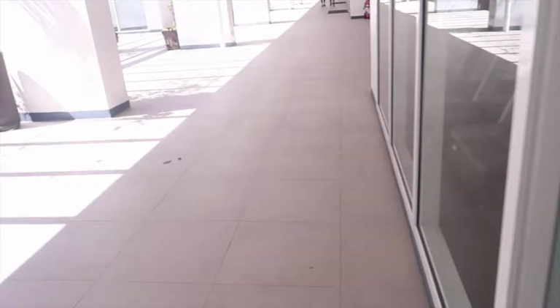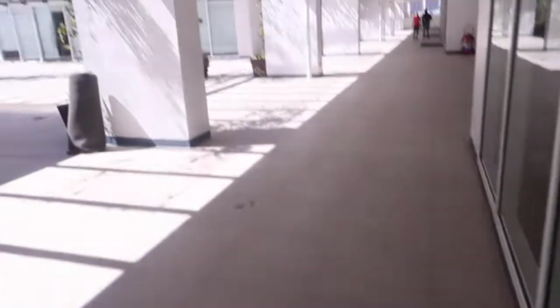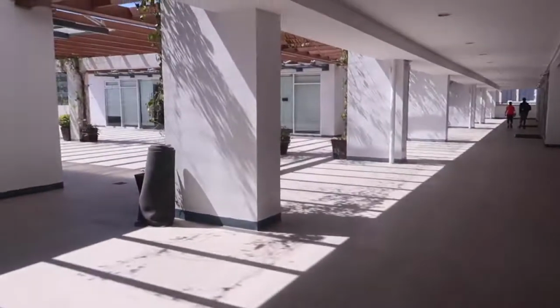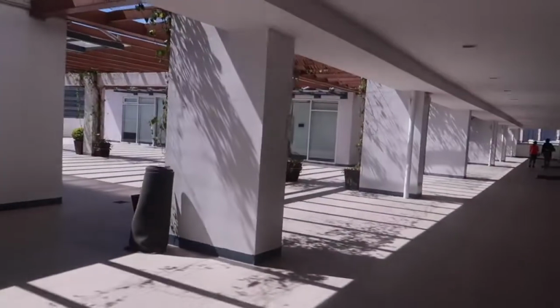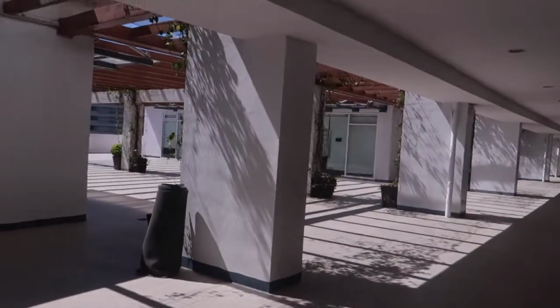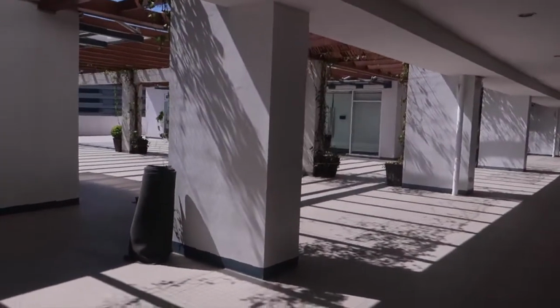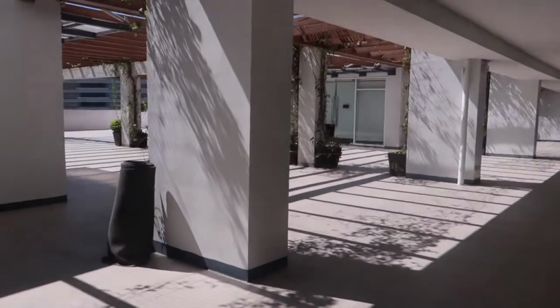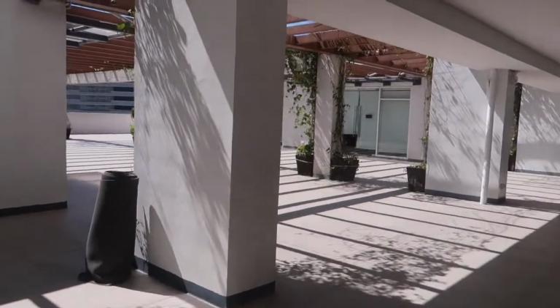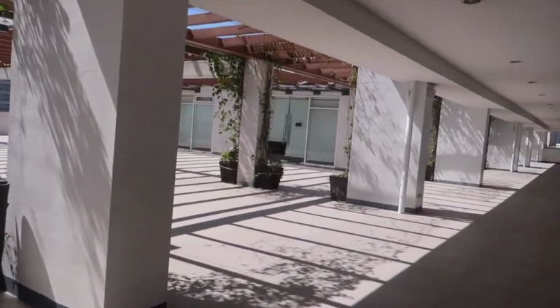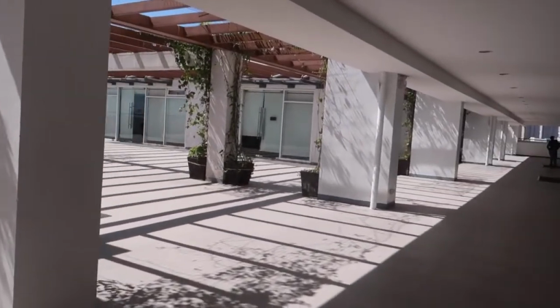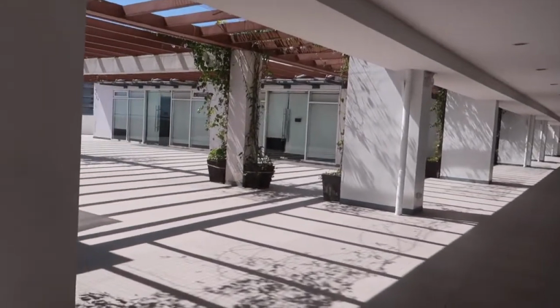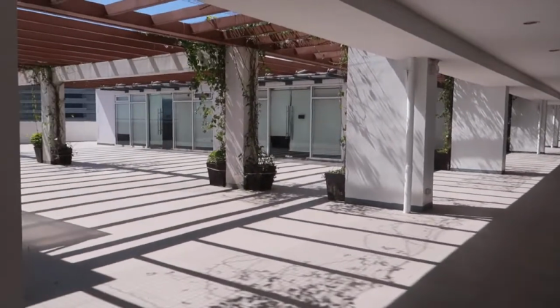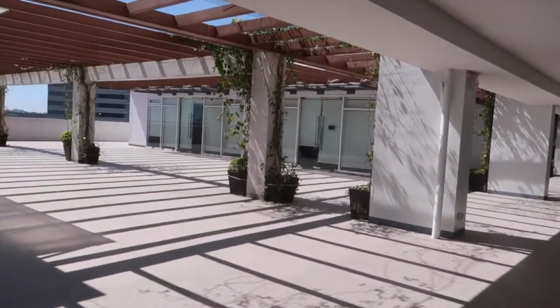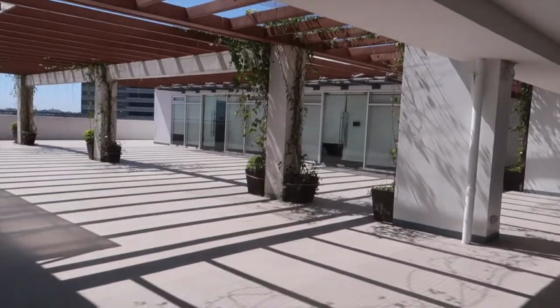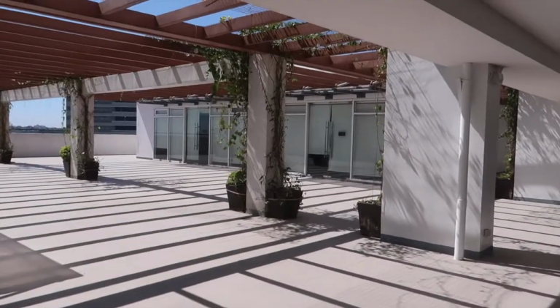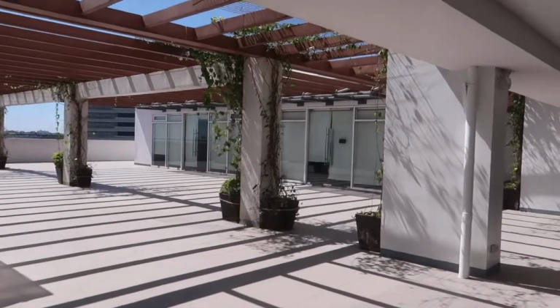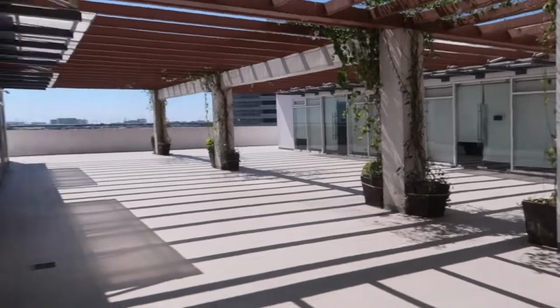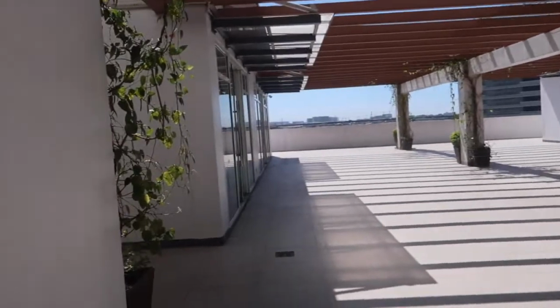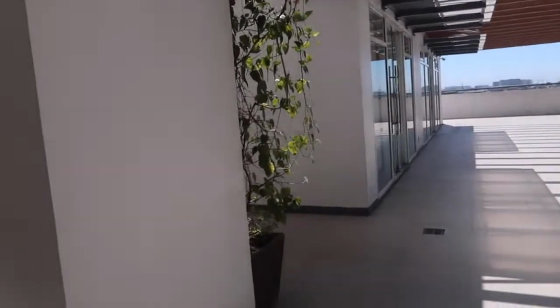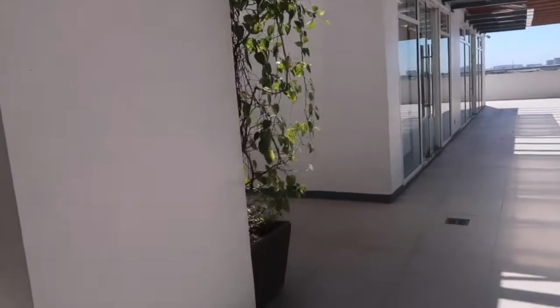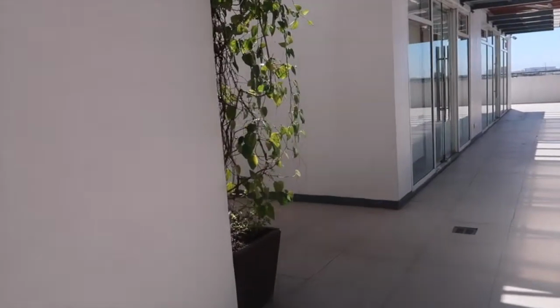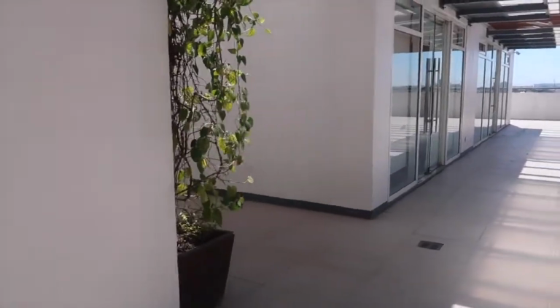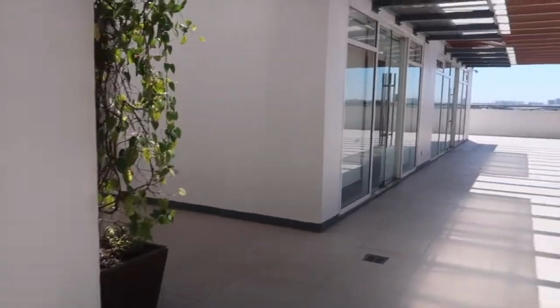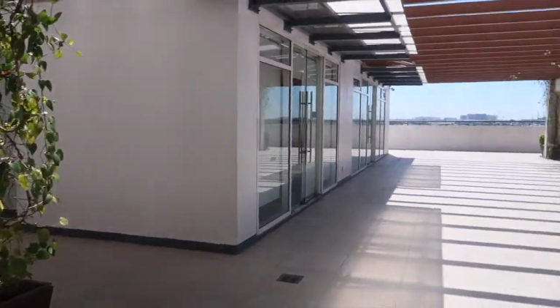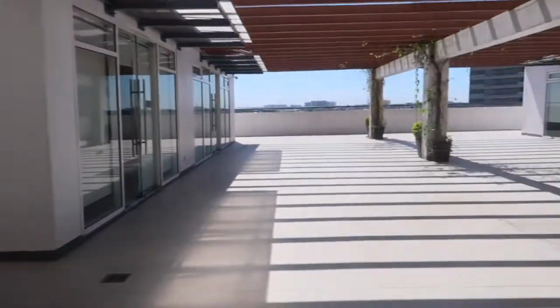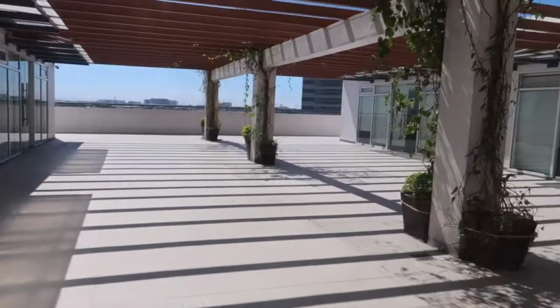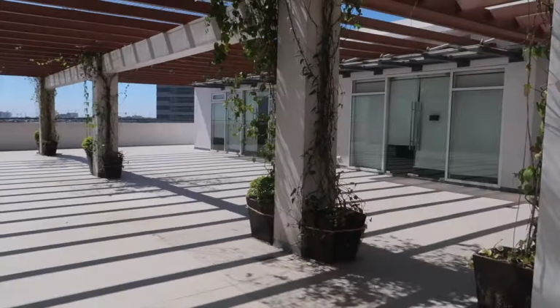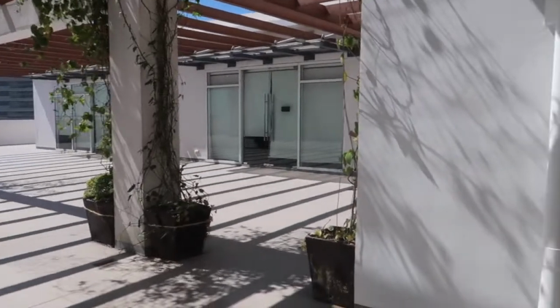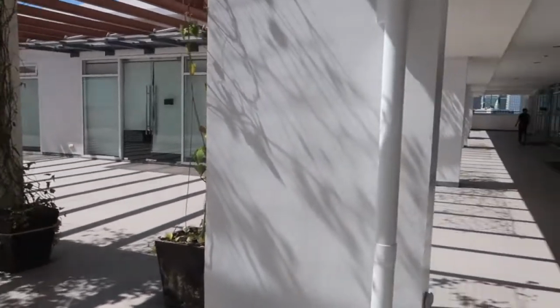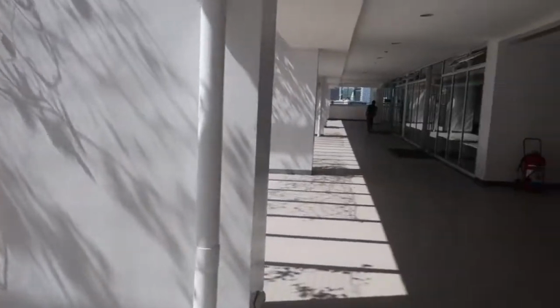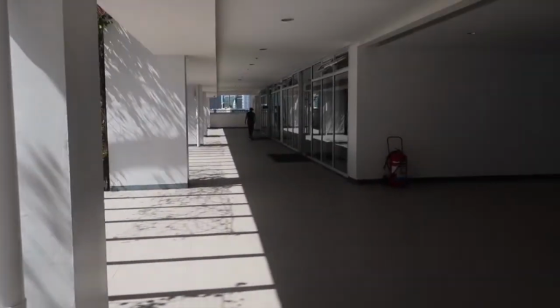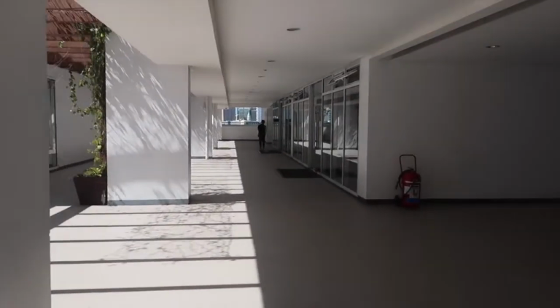And that's the events place over there. There are four events places here. You could rent out for your events and host gatherings.